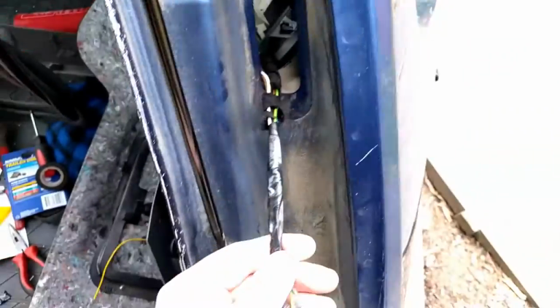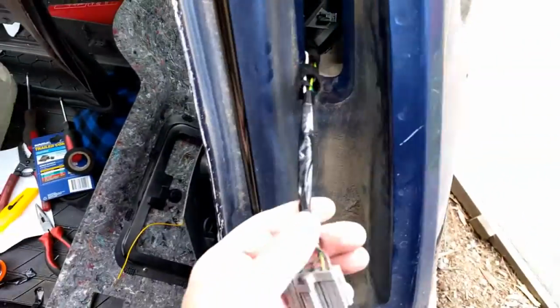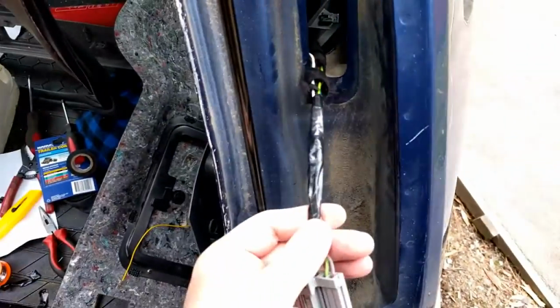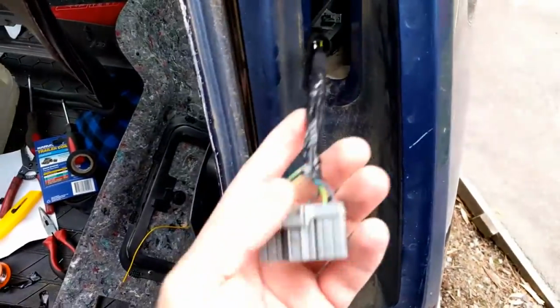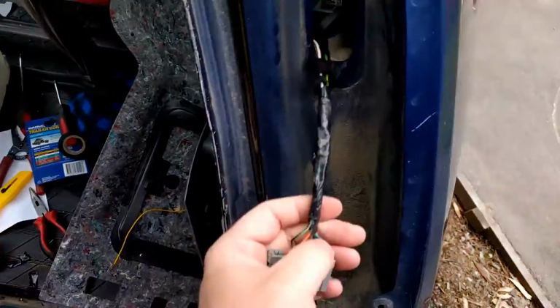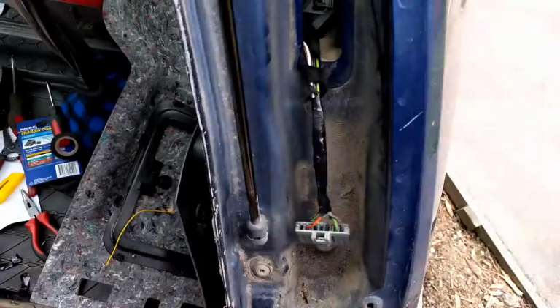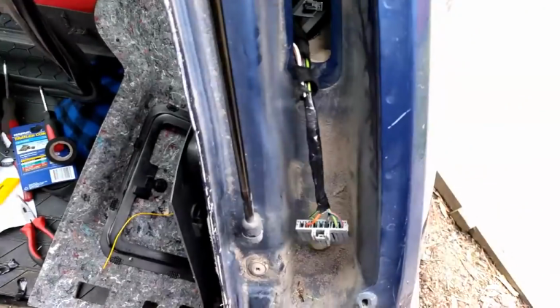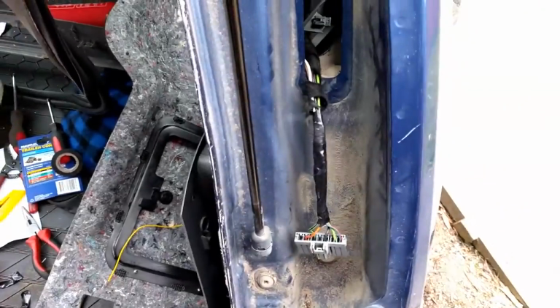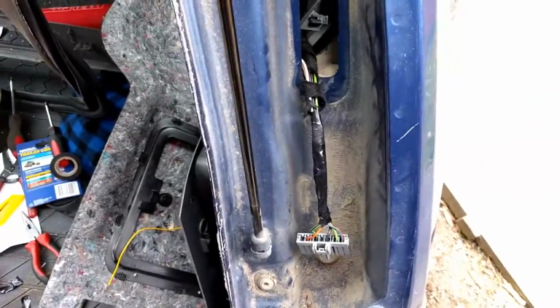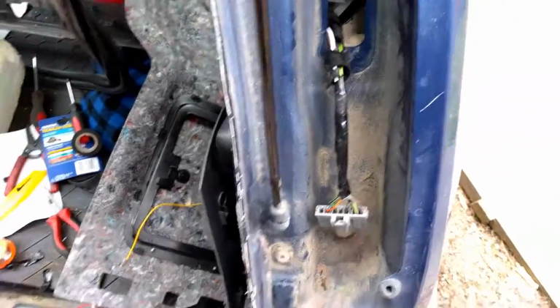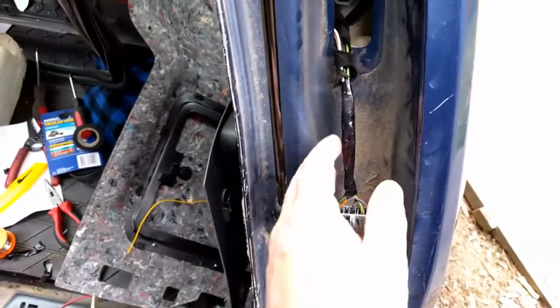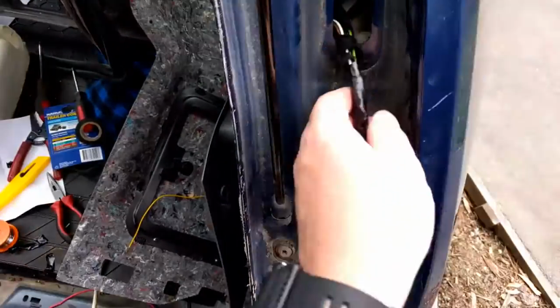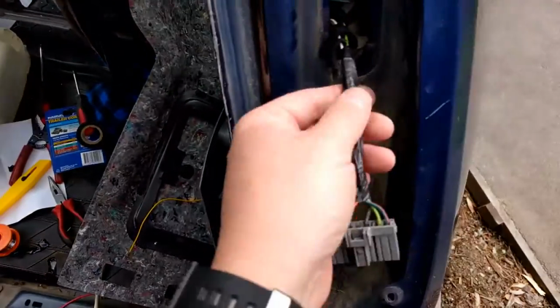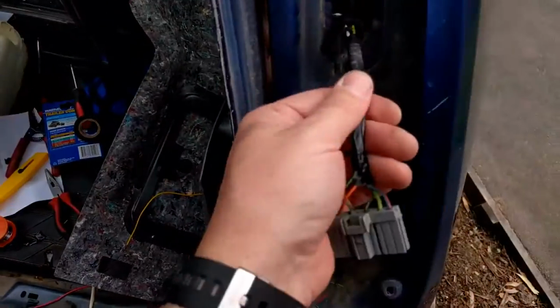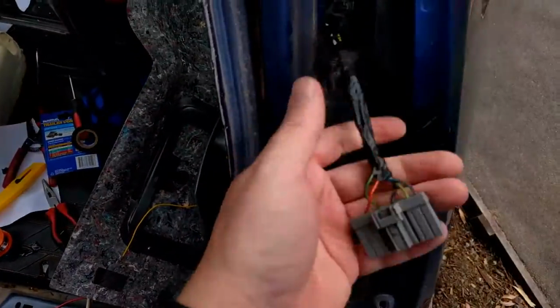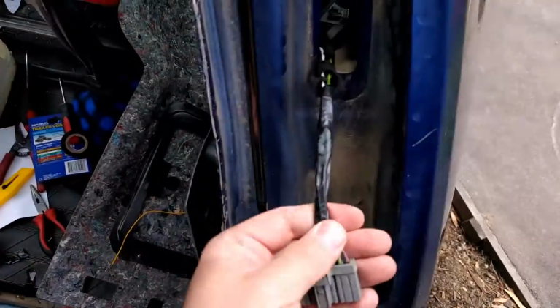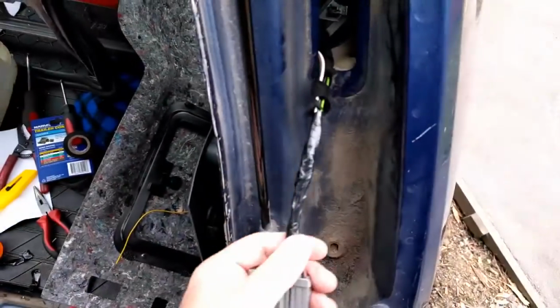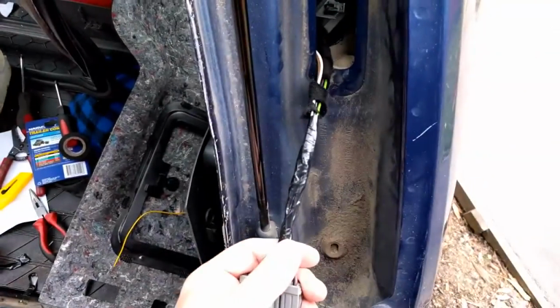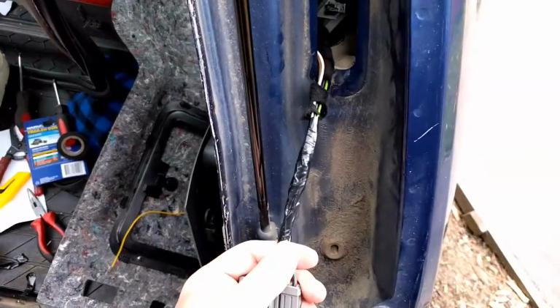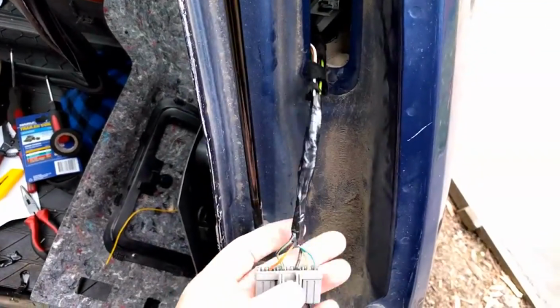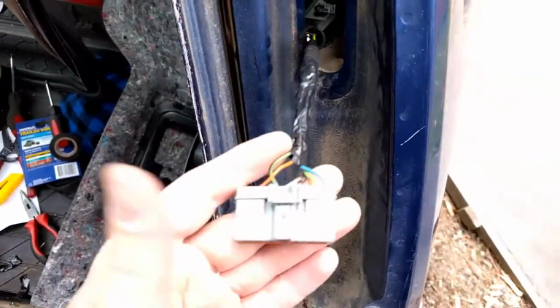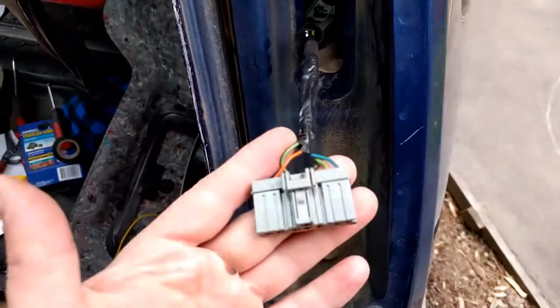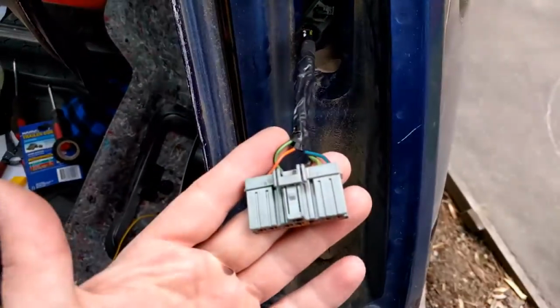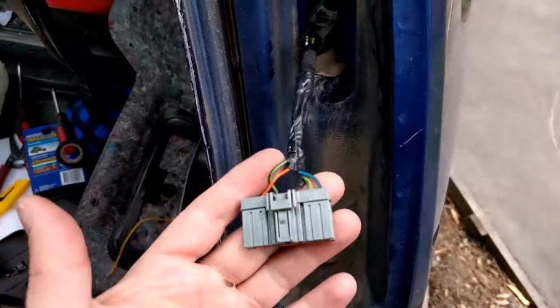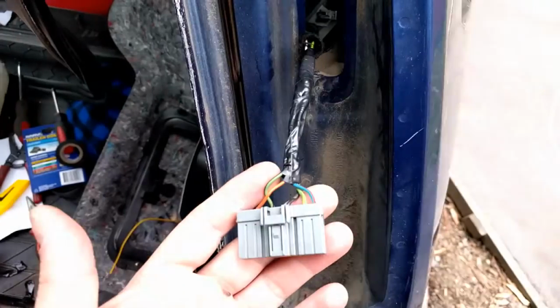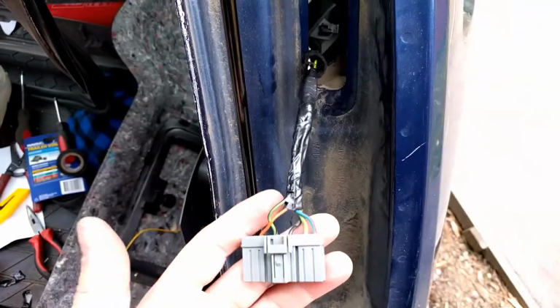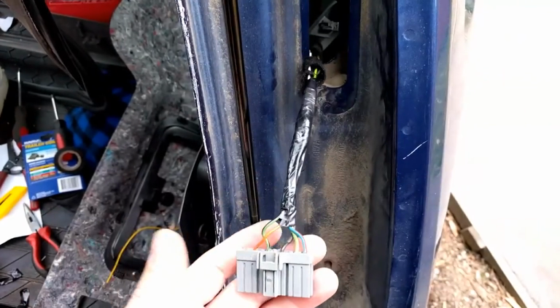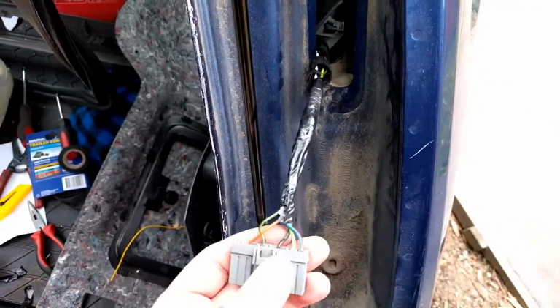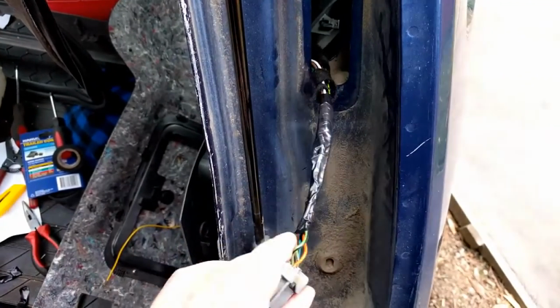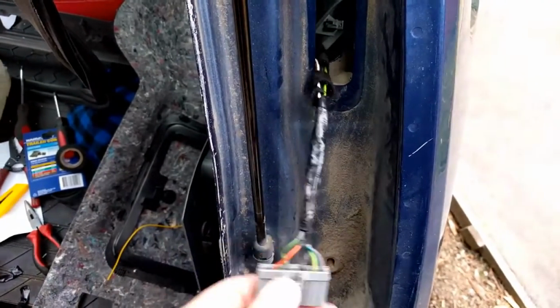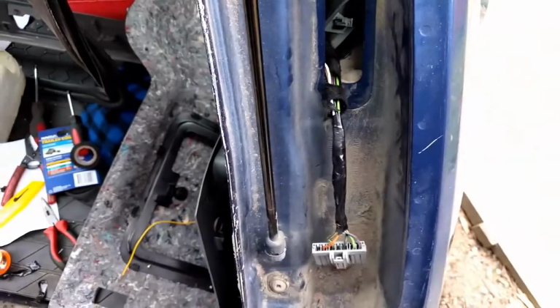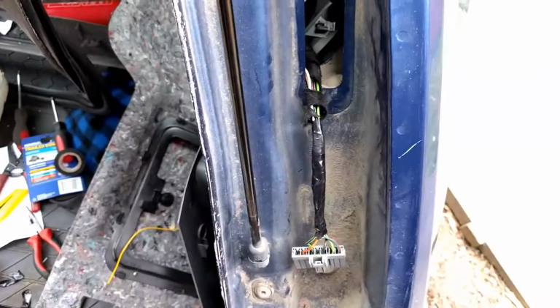So I've taped it up so it can't rub on wherever it was rubbing before. It was only the earth, so no big deal if the earth's out. But yeah, we'll tidy it up and do the other end.